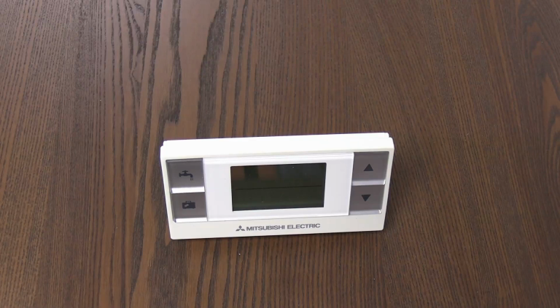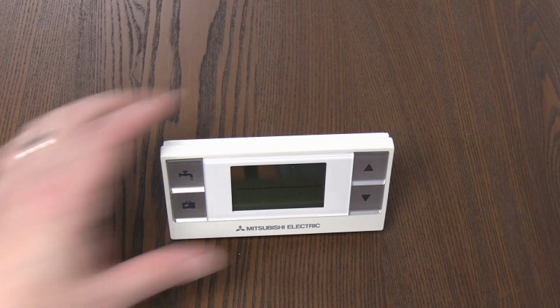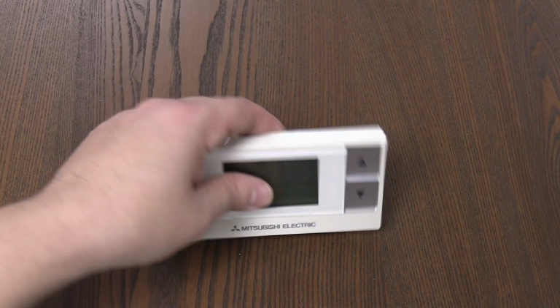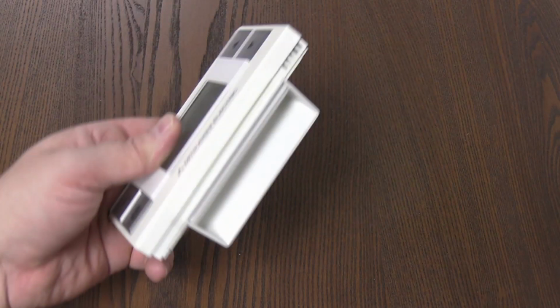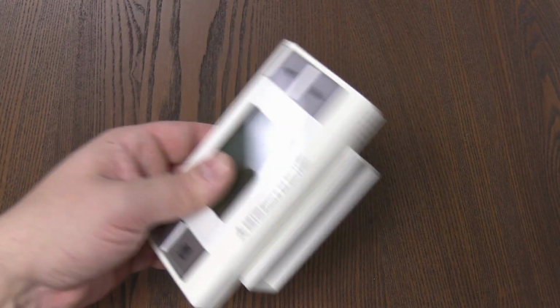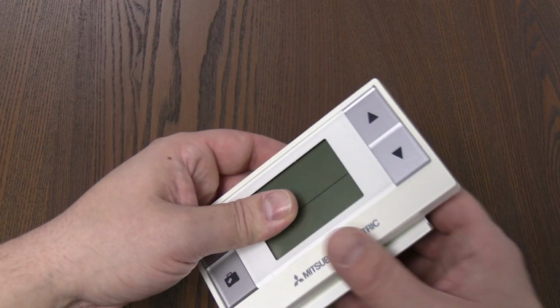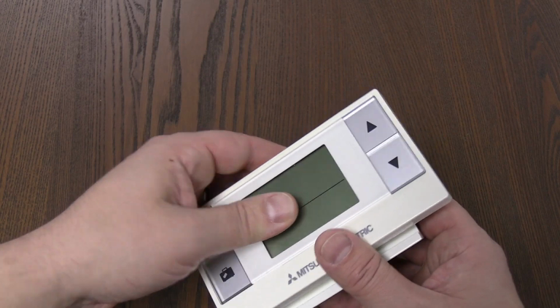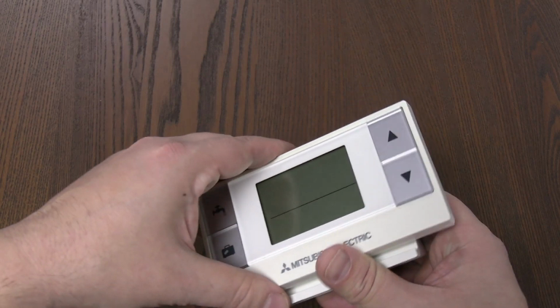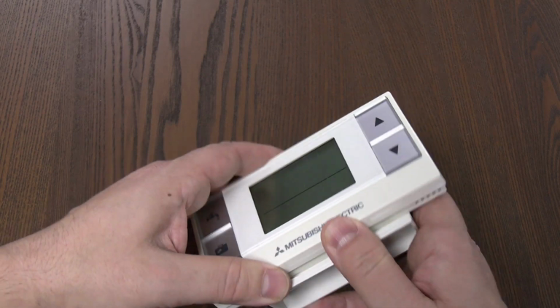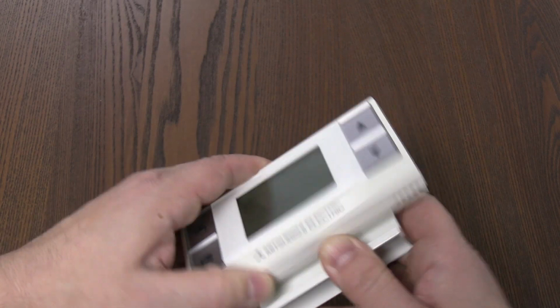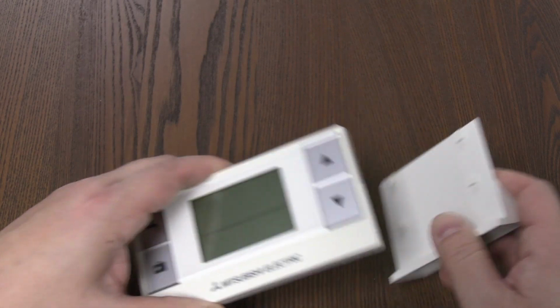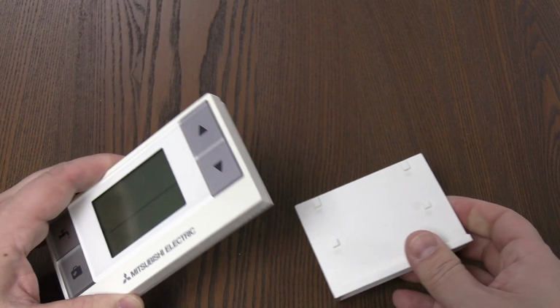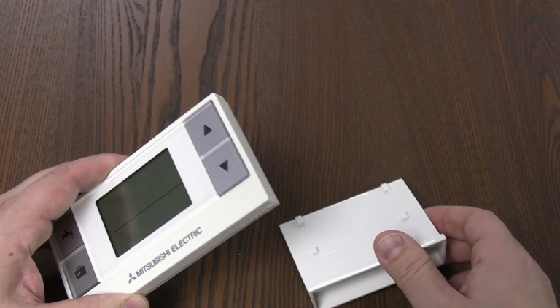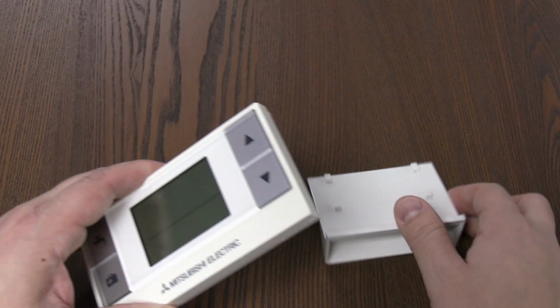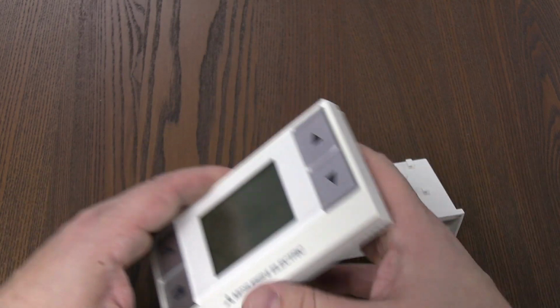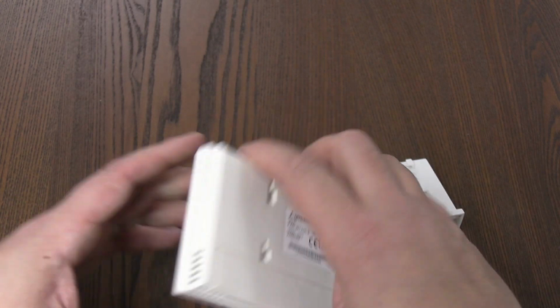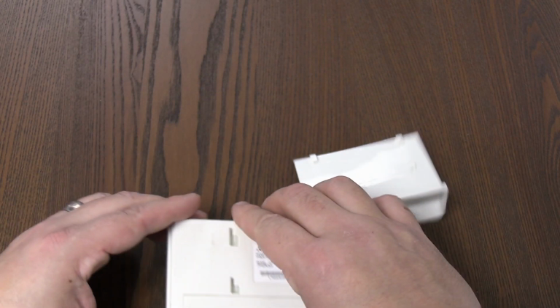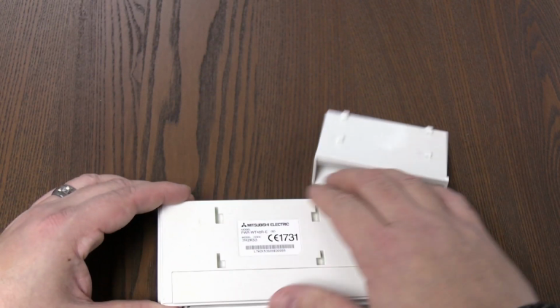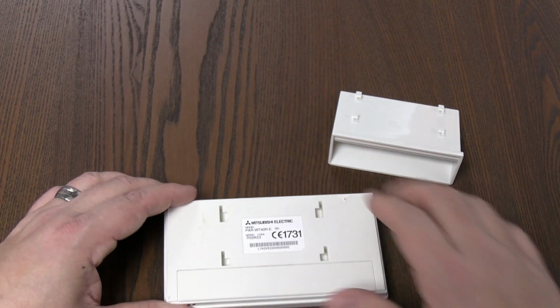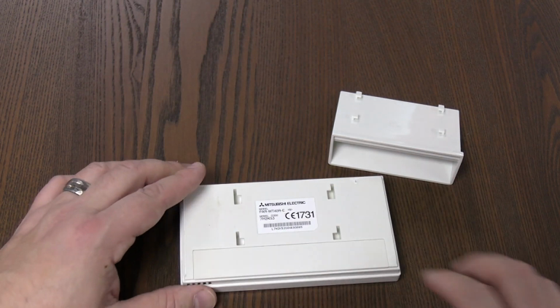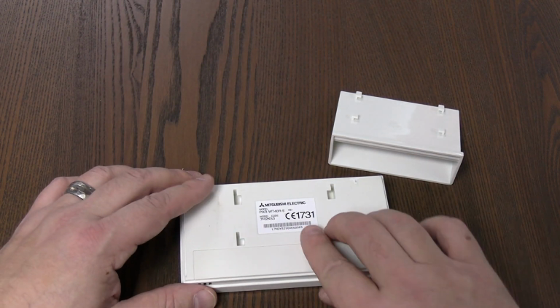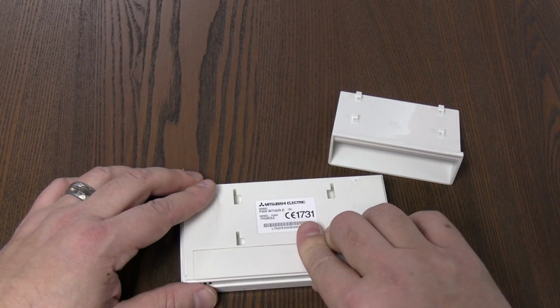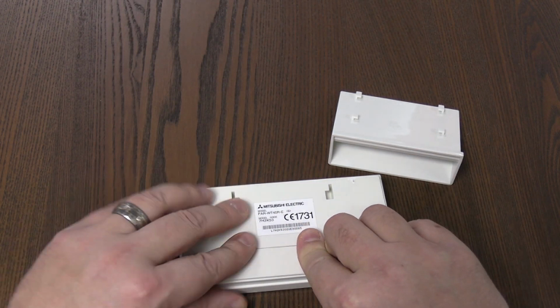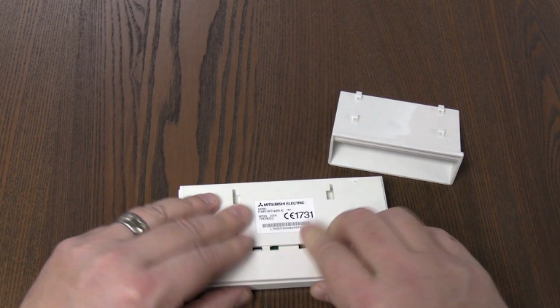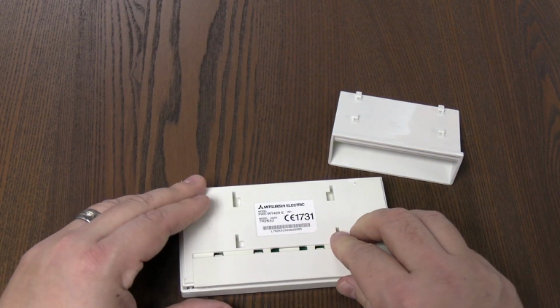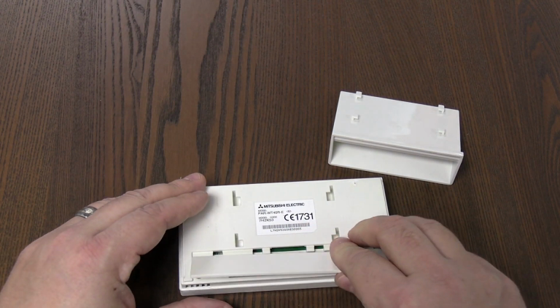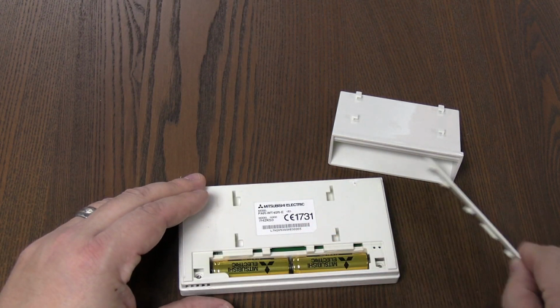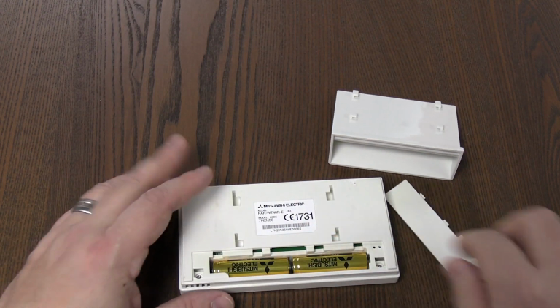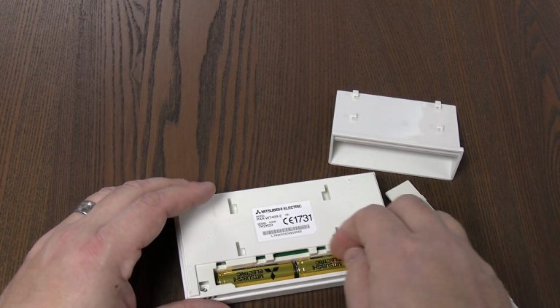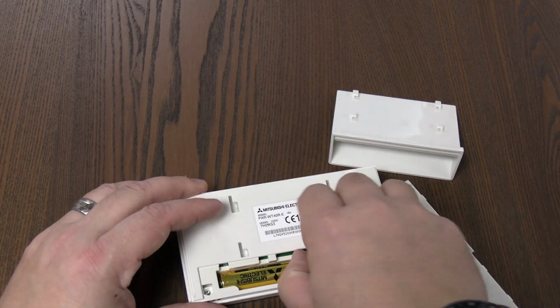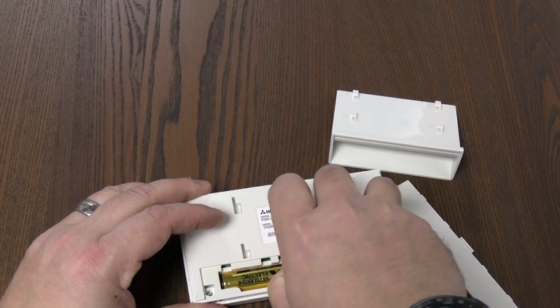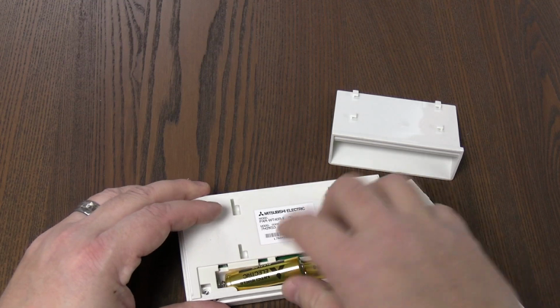I'm going to take my wireless controller off its little stand, off its wall mounting. Instead of sliders there, turn it over, slide that off the back and change those batteries.